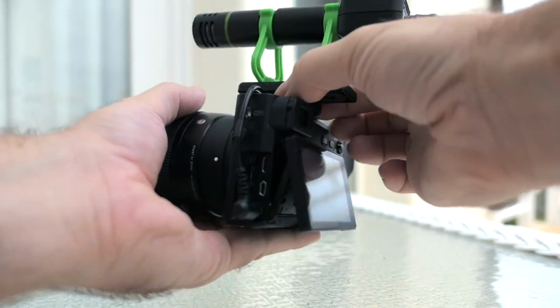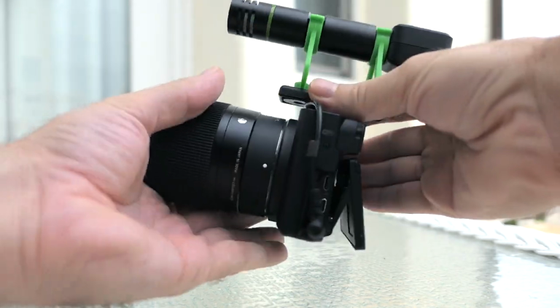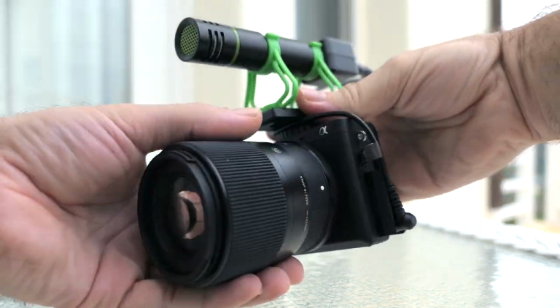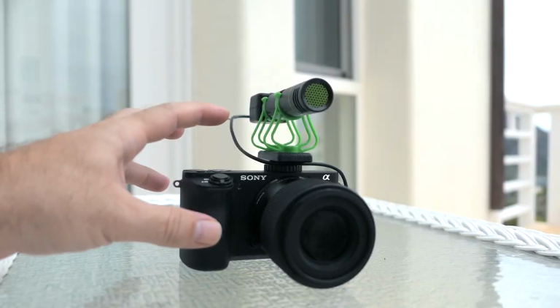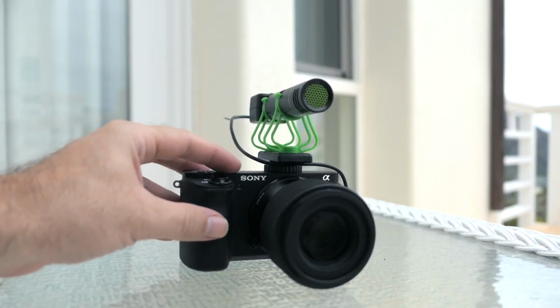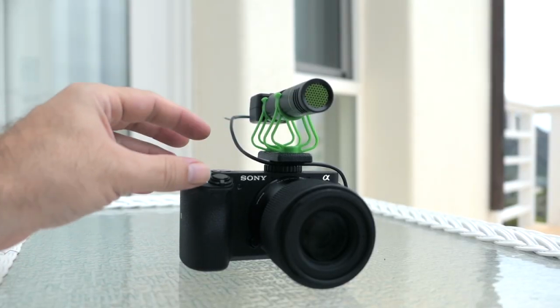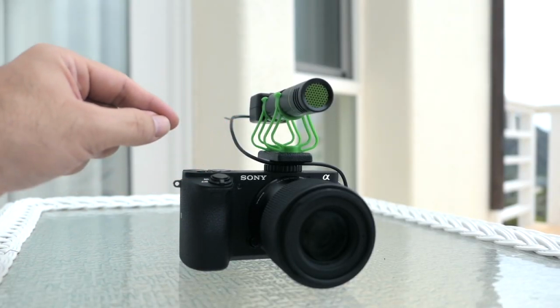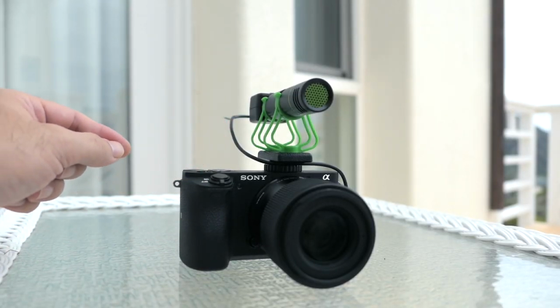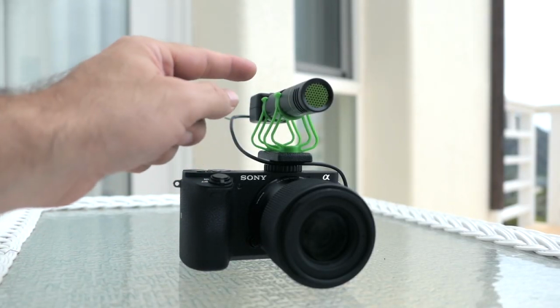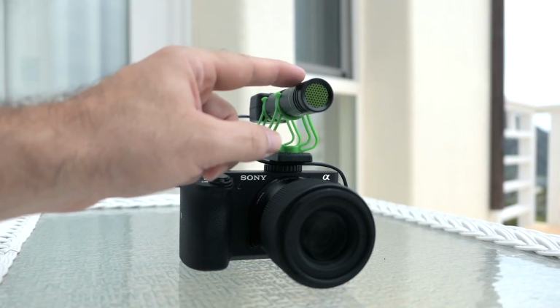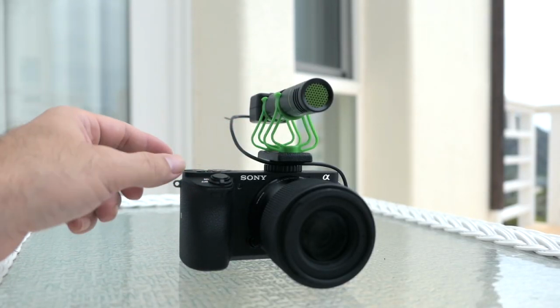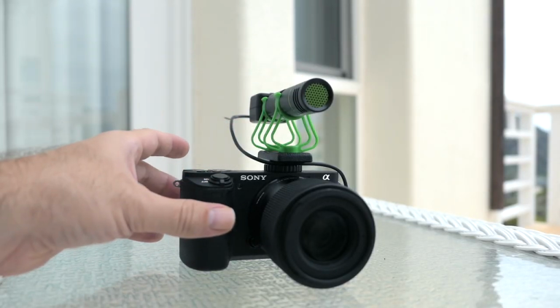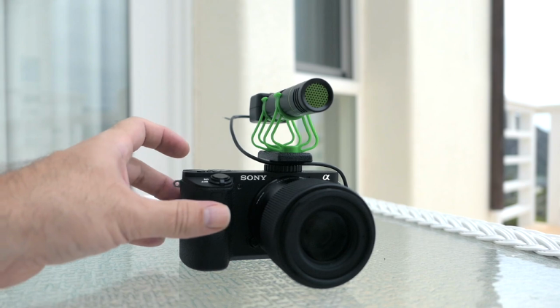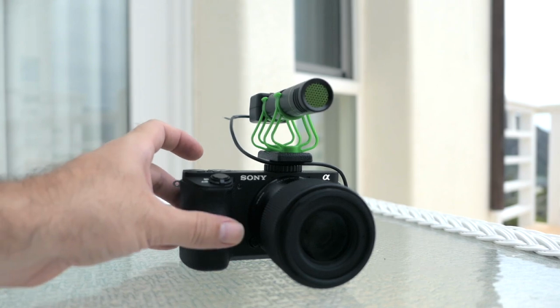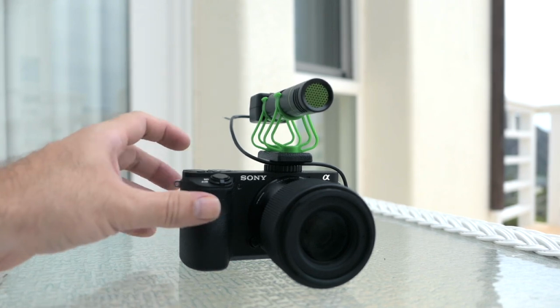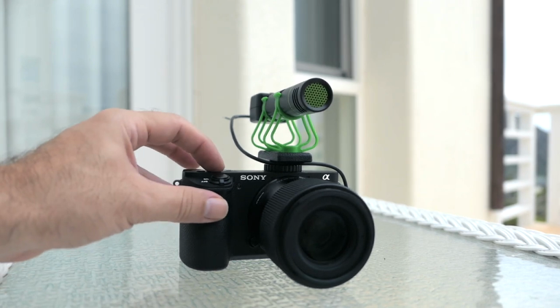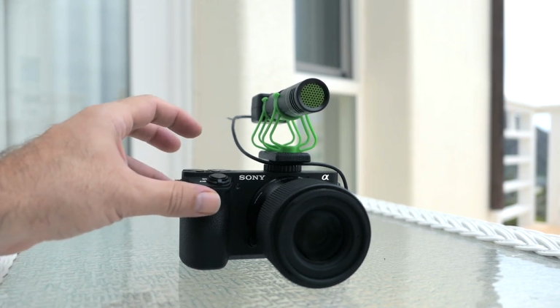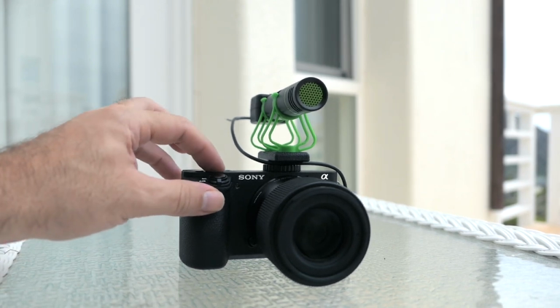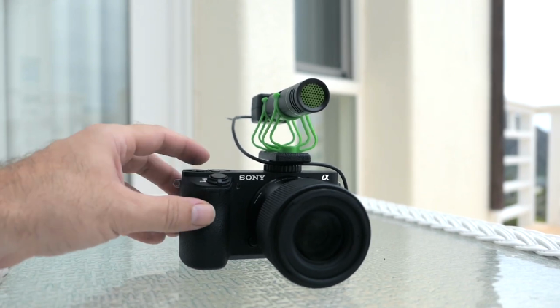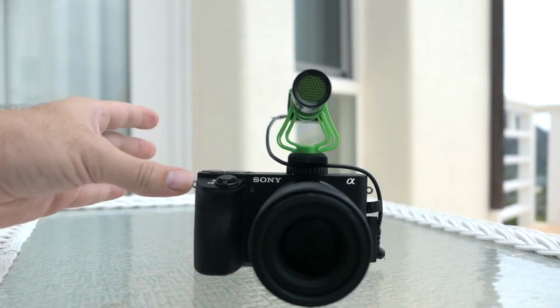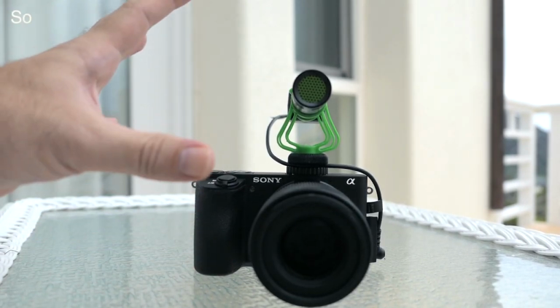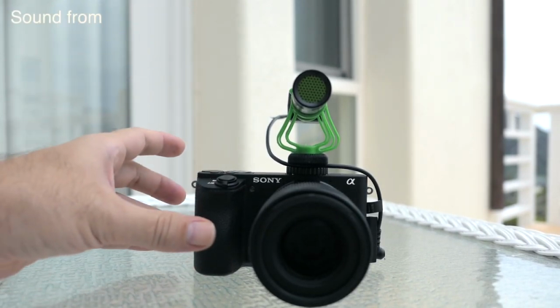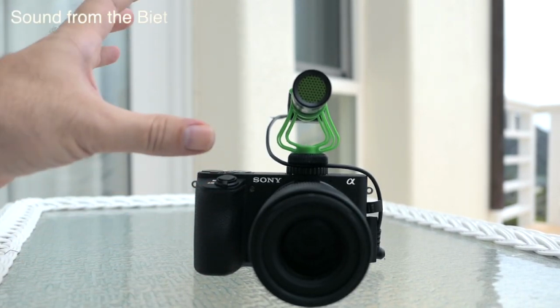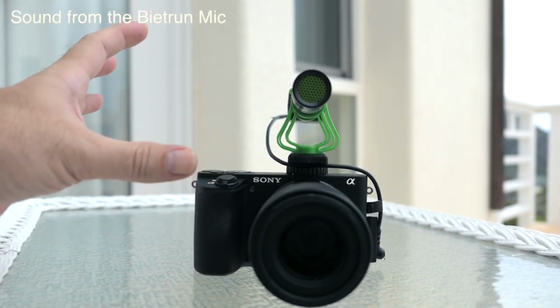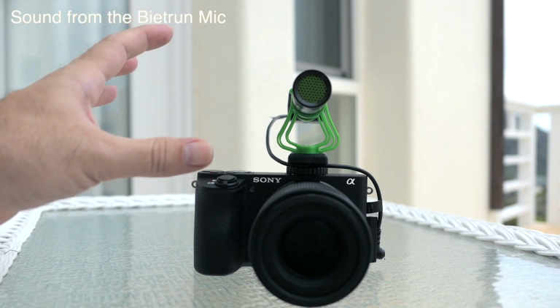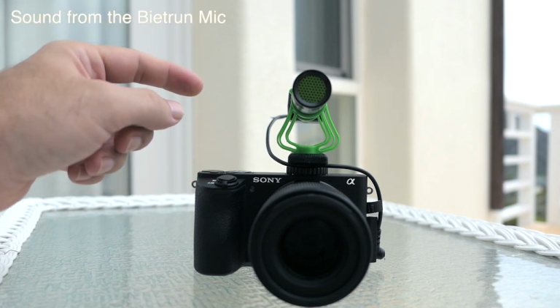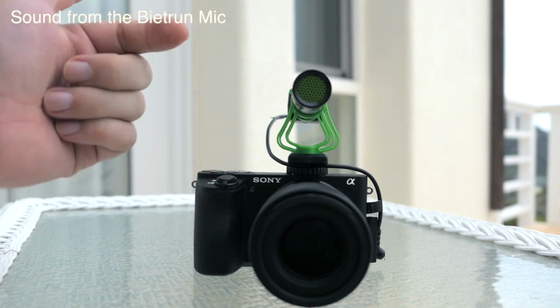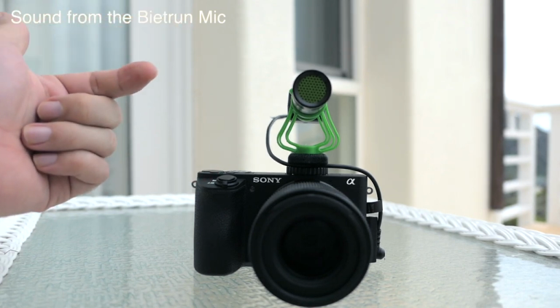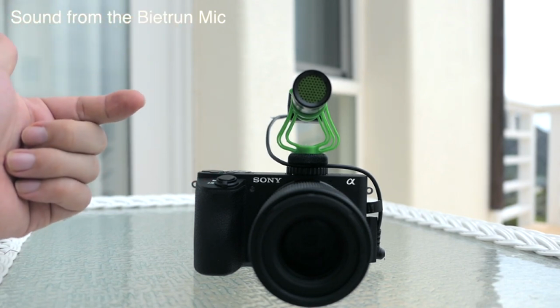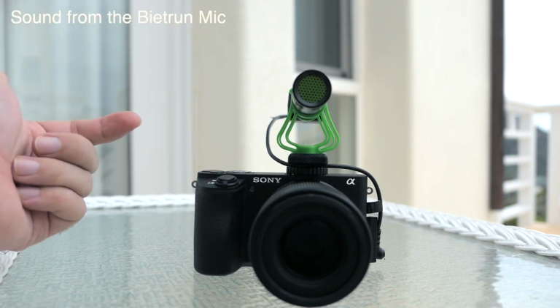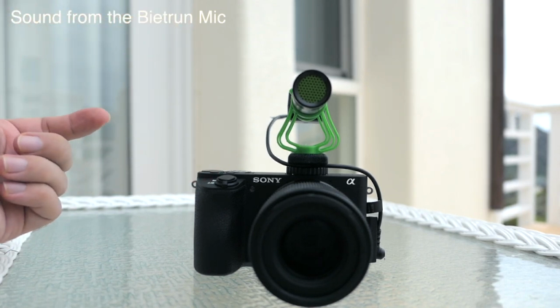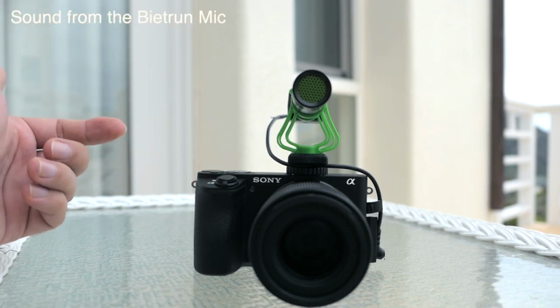I'm going to turn on this camera and record the audio from this microphone so you can hear what it sounds like. I'm going to push the record button. We are recording and I'm talking straight at it about a foot away — so this is what it sounds like.